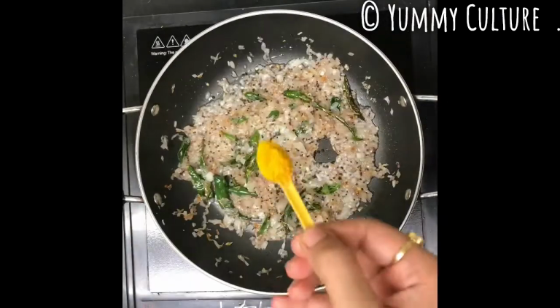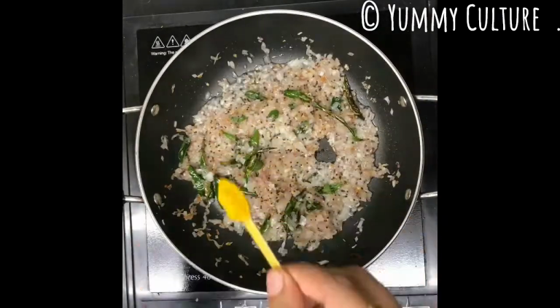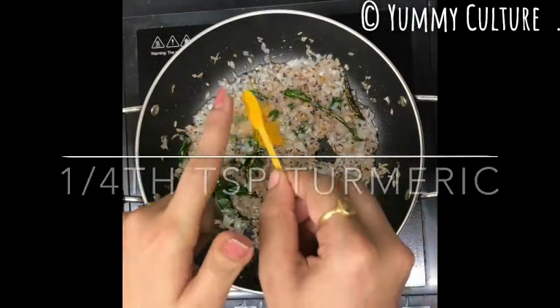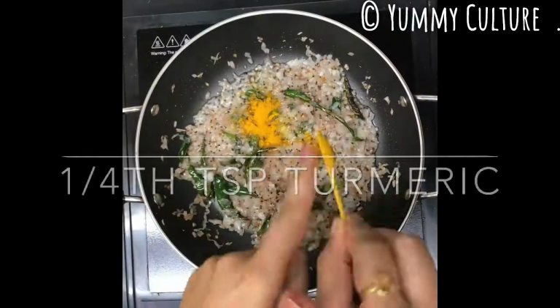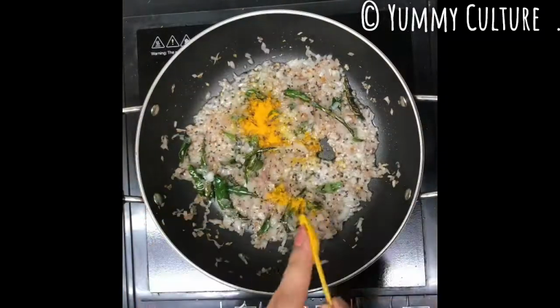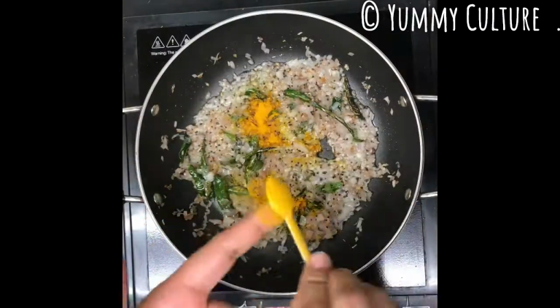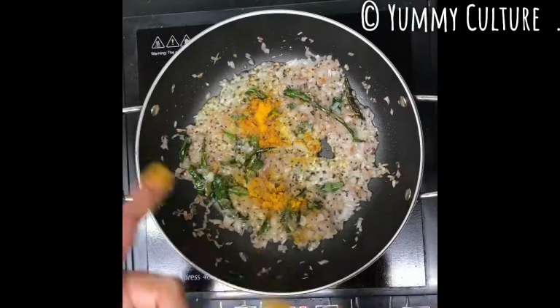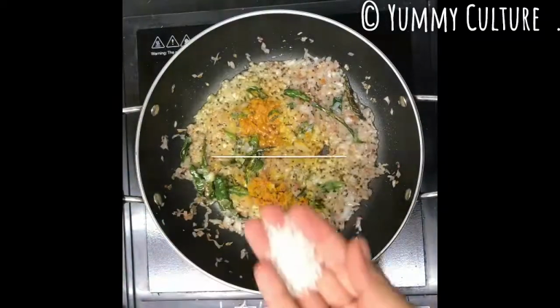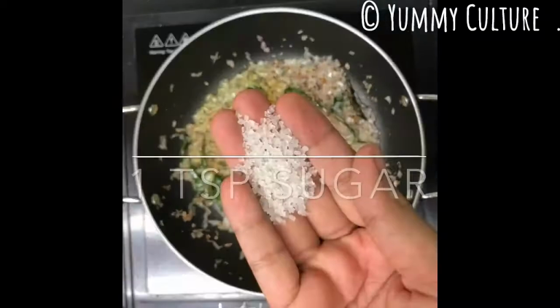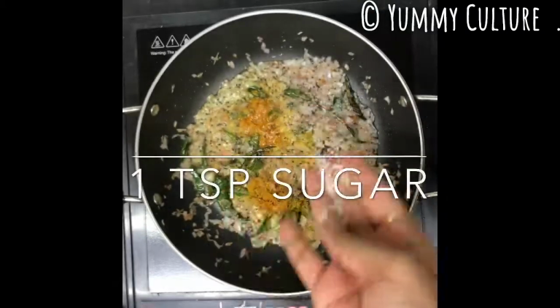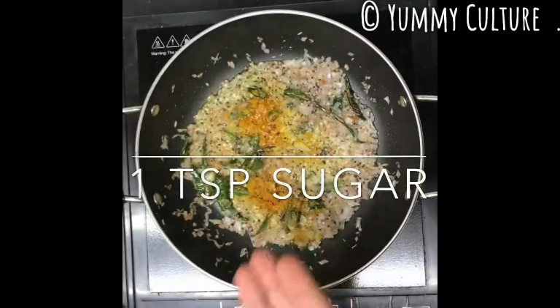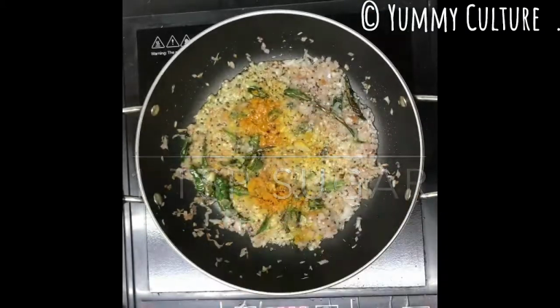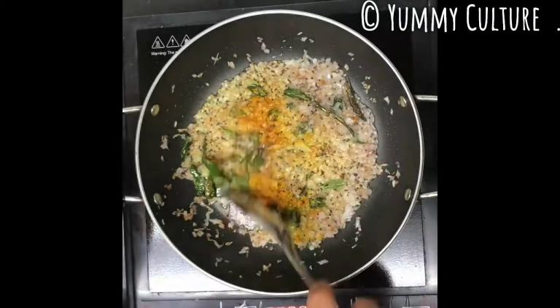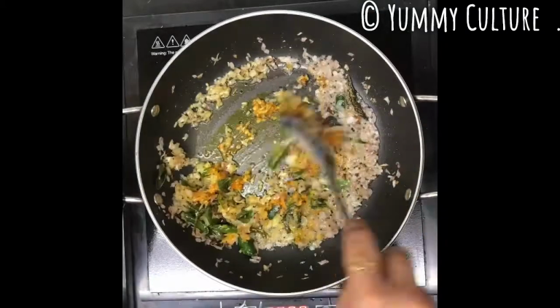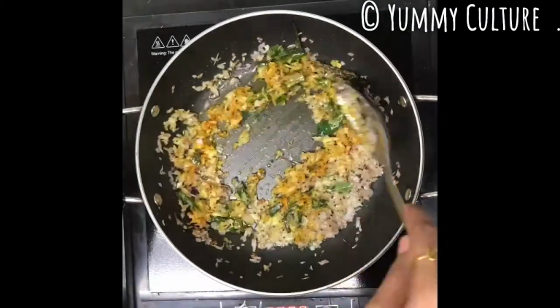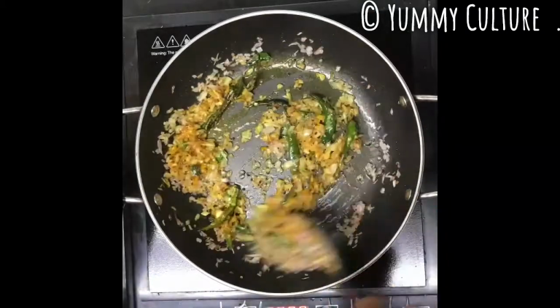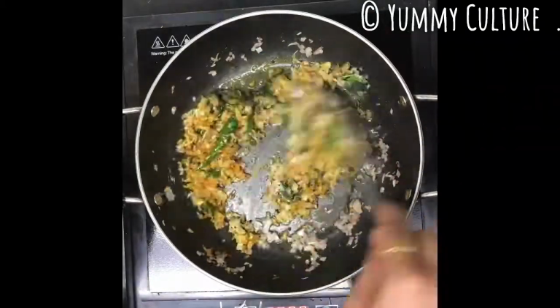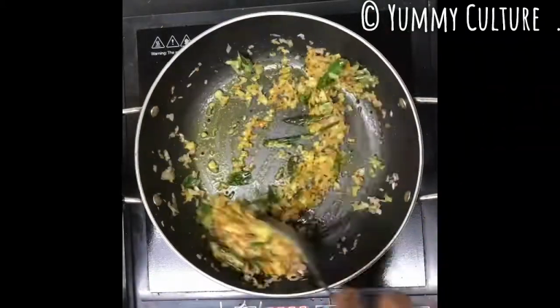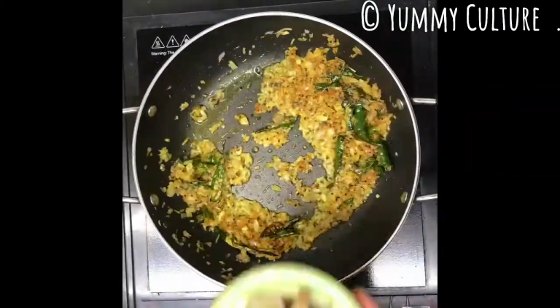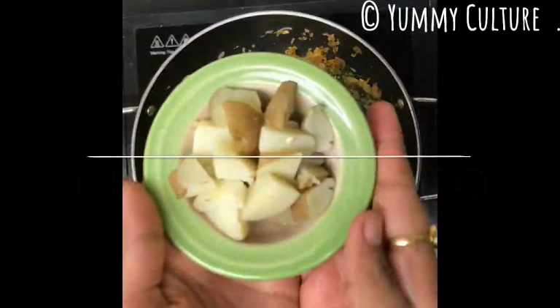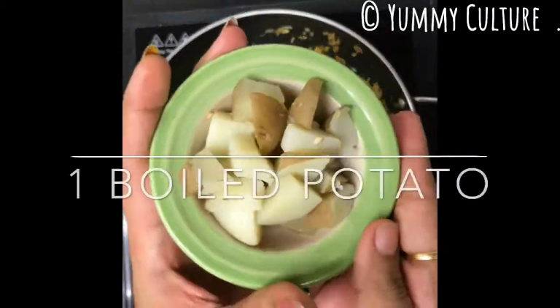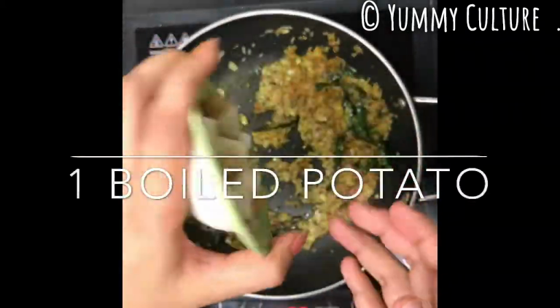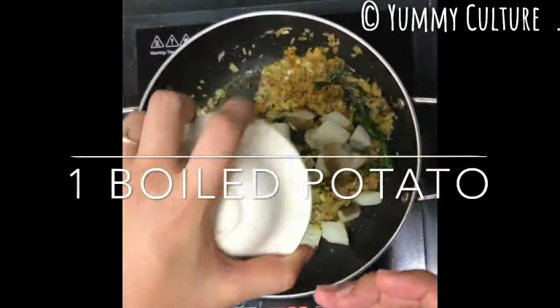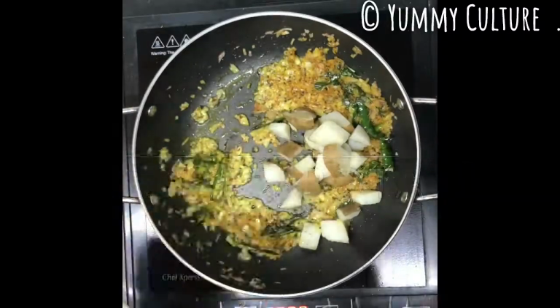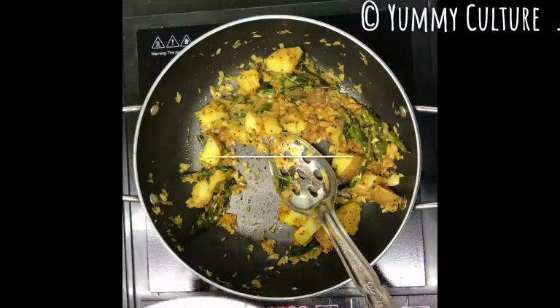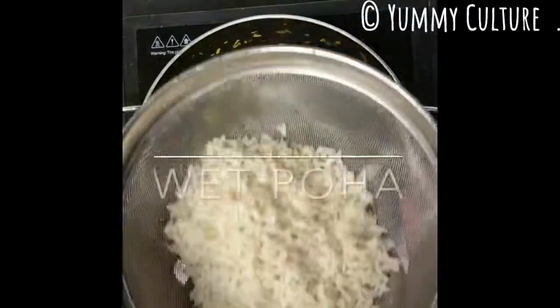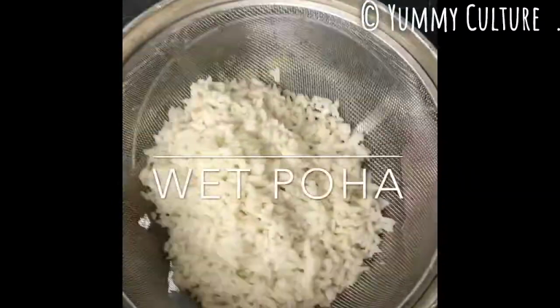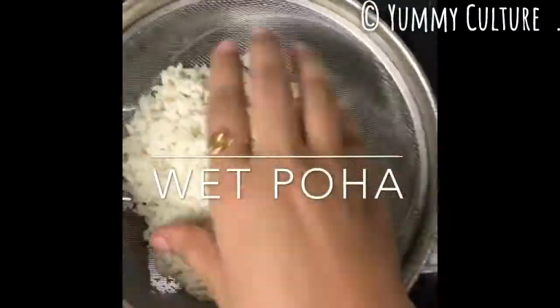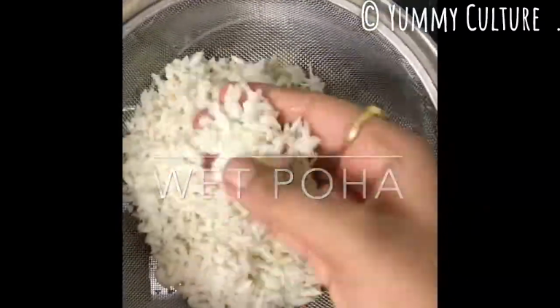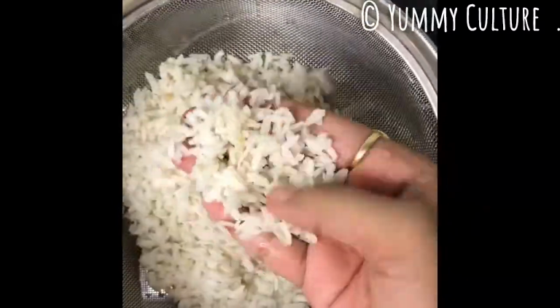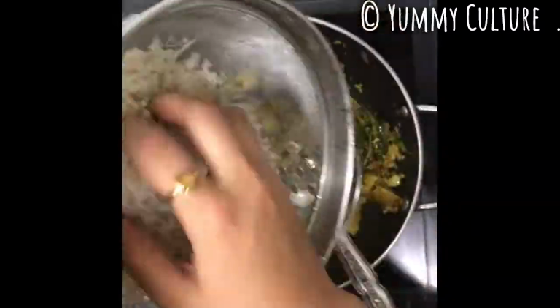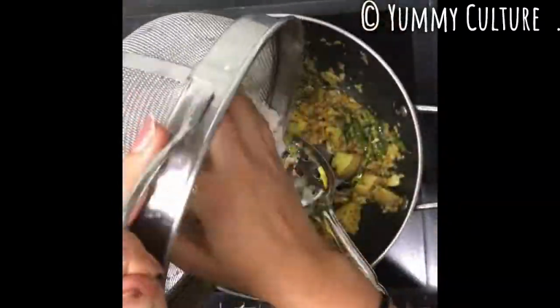After 5 minutes, we'll add 1/4 teaspoon of turmeric powder and 1 teaspoon of sugar. You may also add some peanuts, but this is my favorite version. Add 1 boiled potato and of course the wet poha.